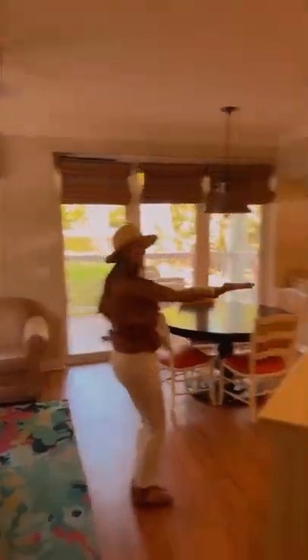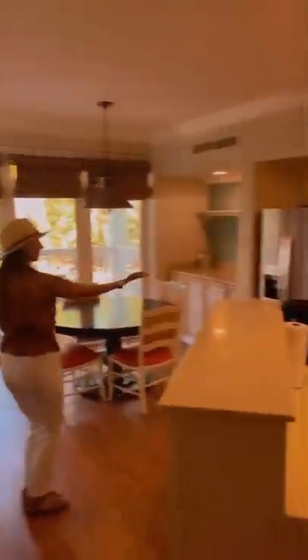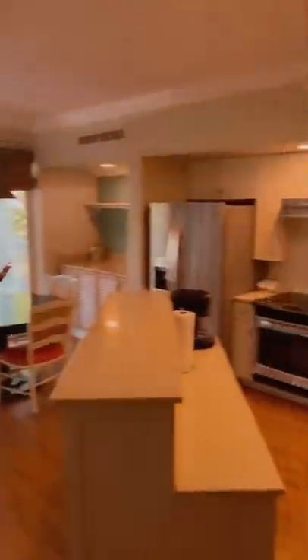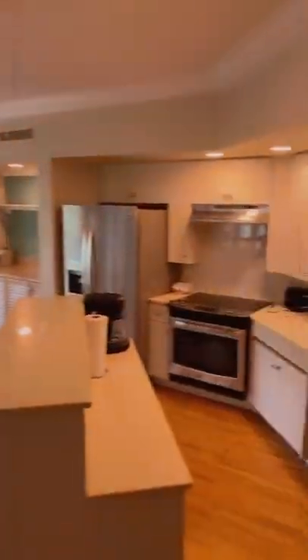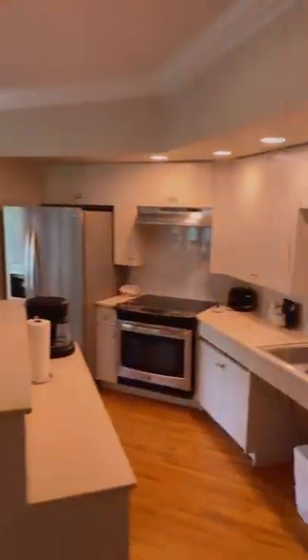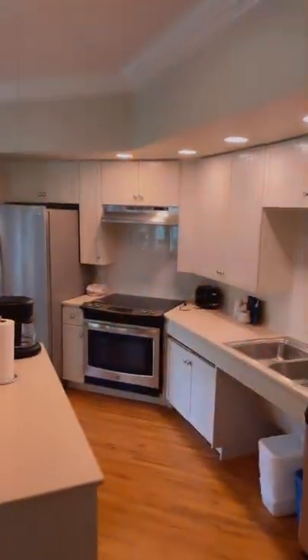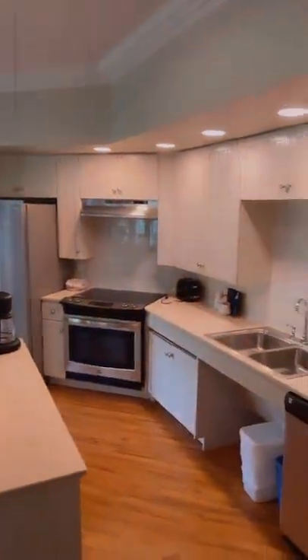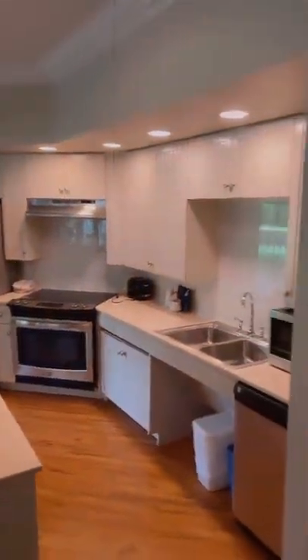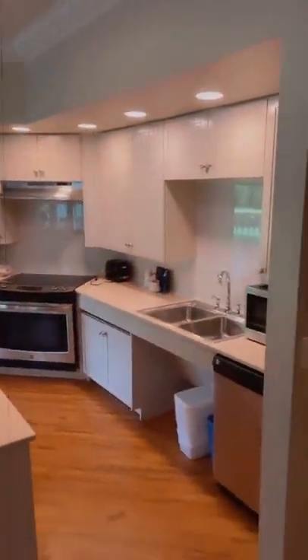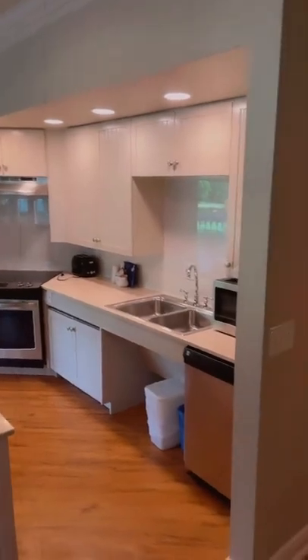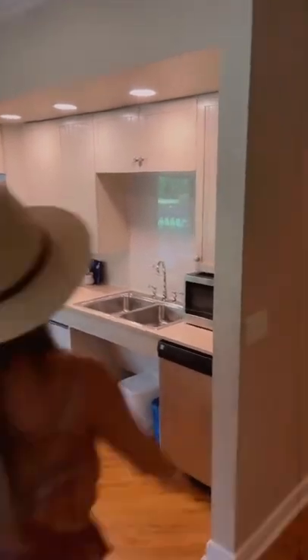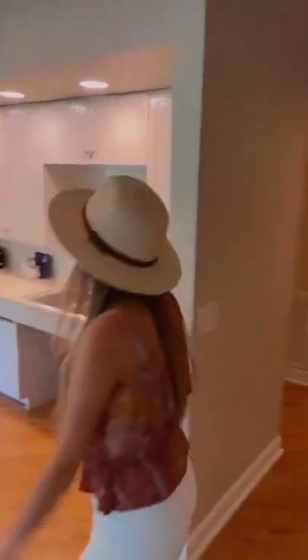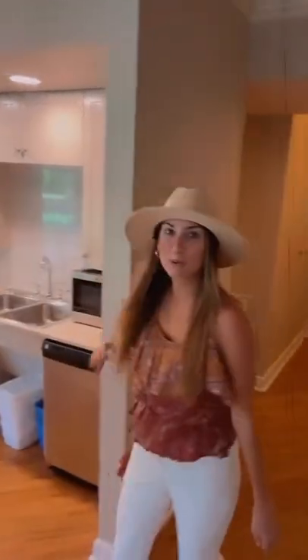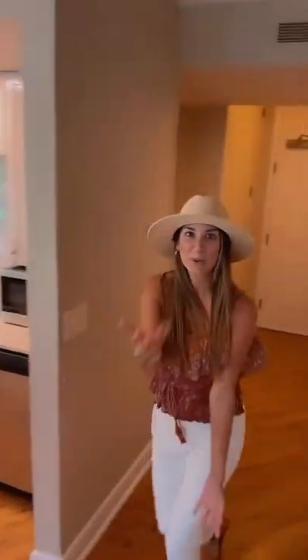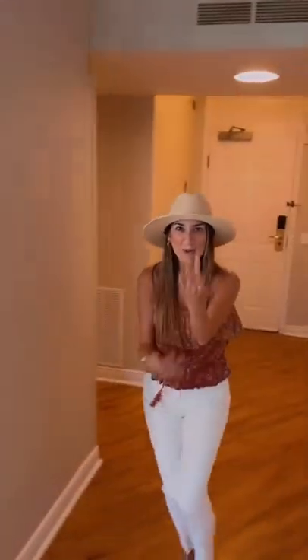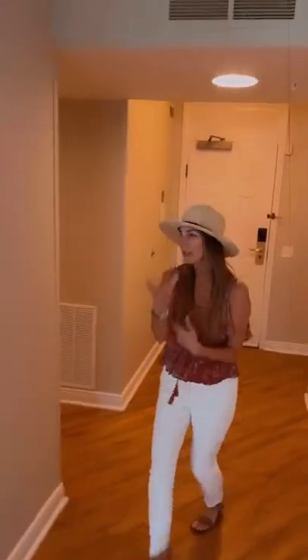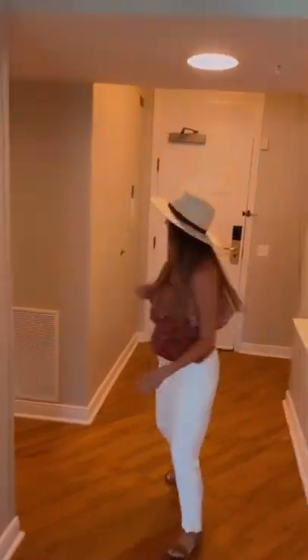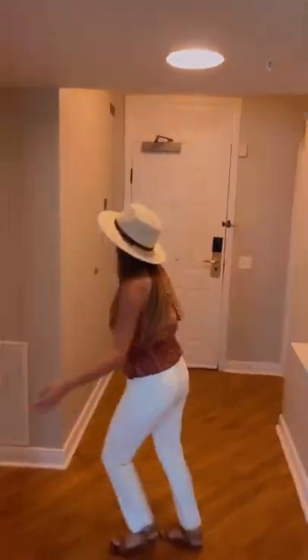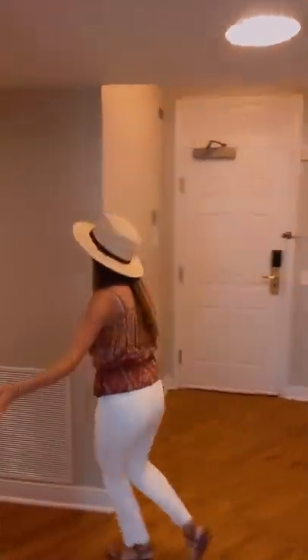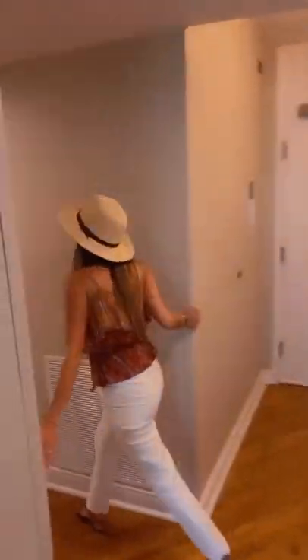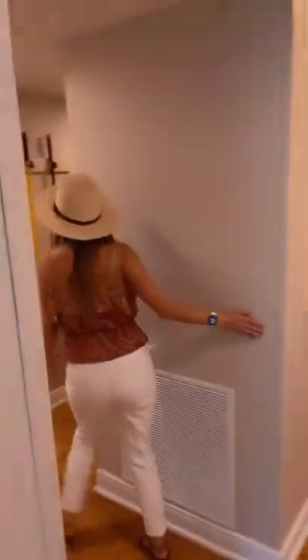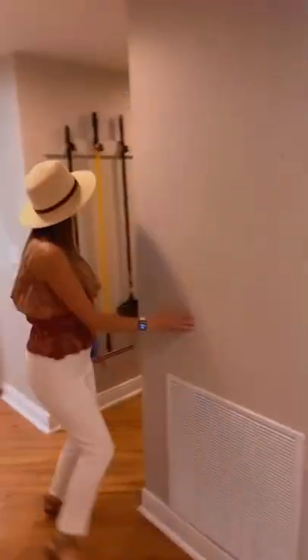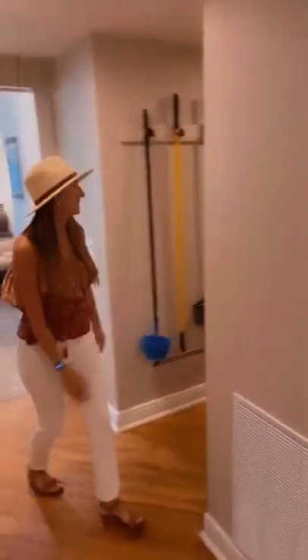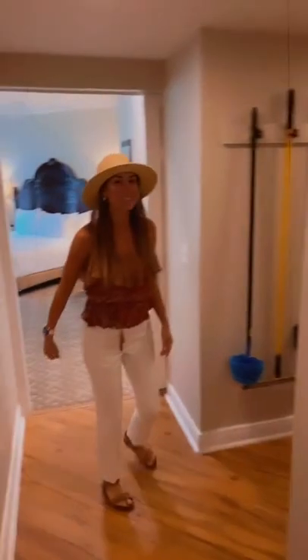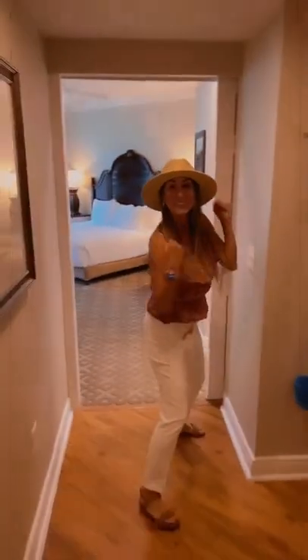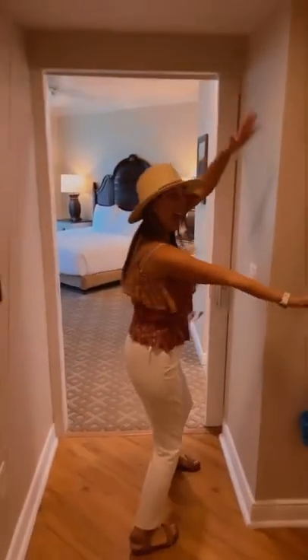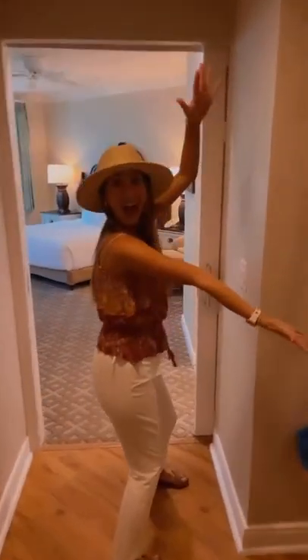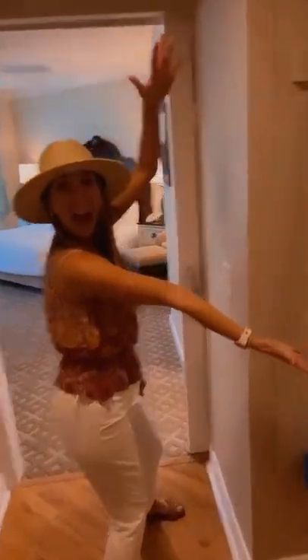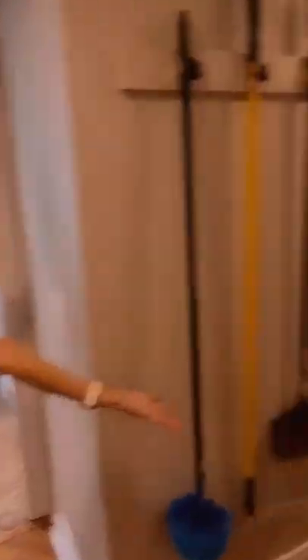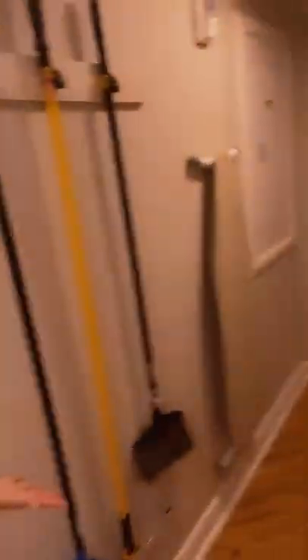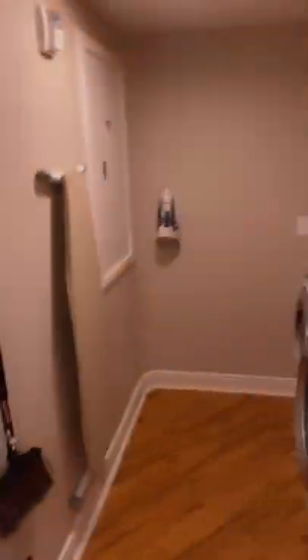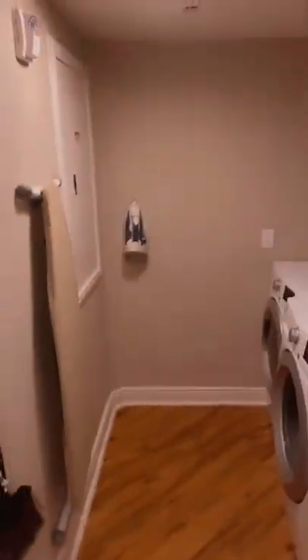We've got a dining room and a full kitchen. Follow me down the hallway, and then you're going to see we've got a laundry room. You've got all your cleaning supplies and laundry soap.